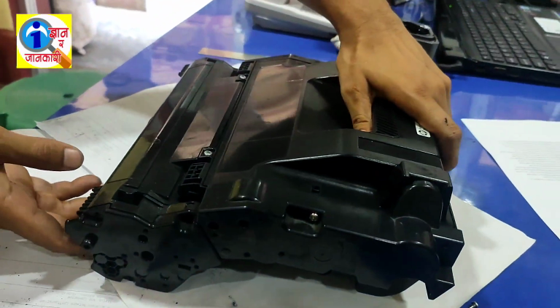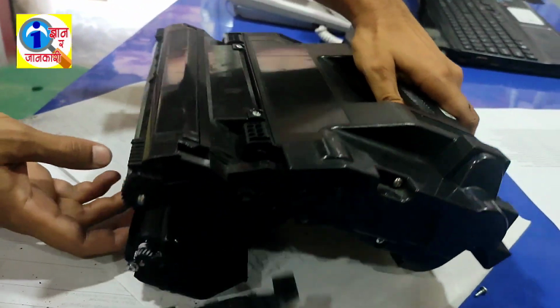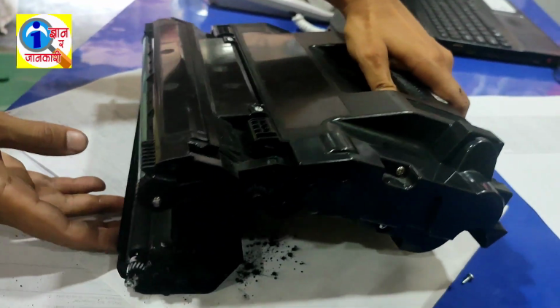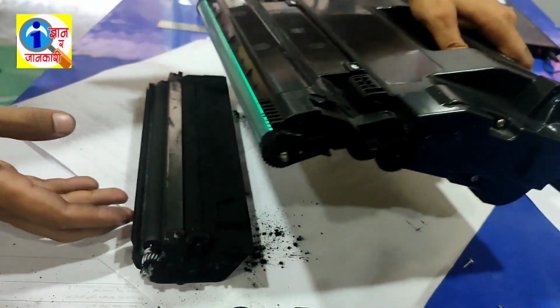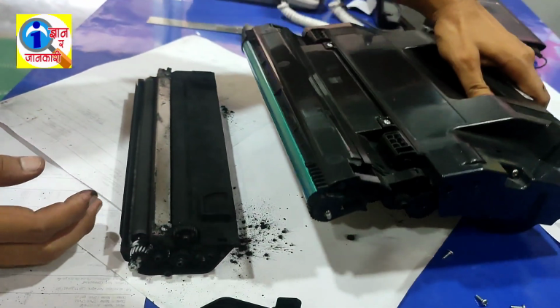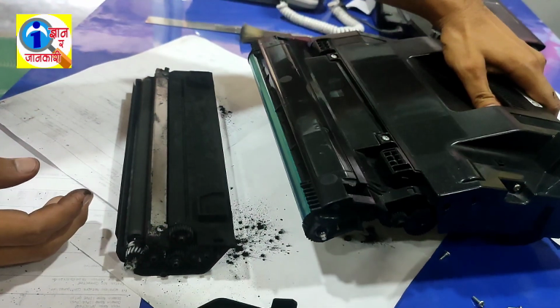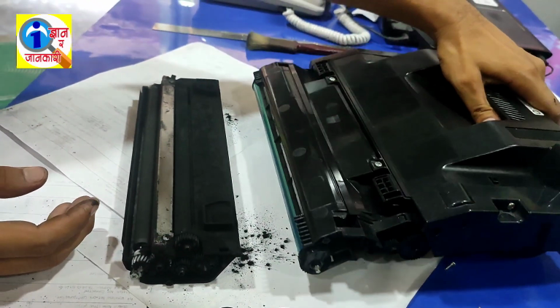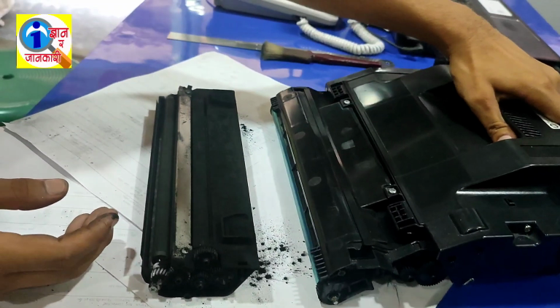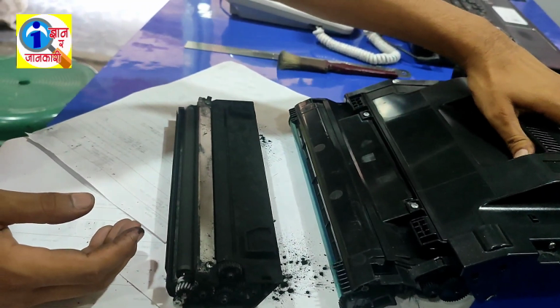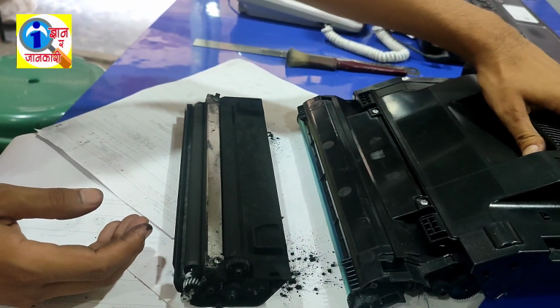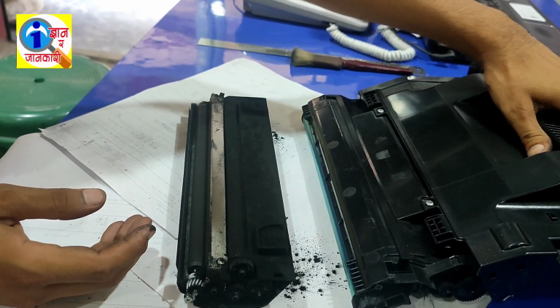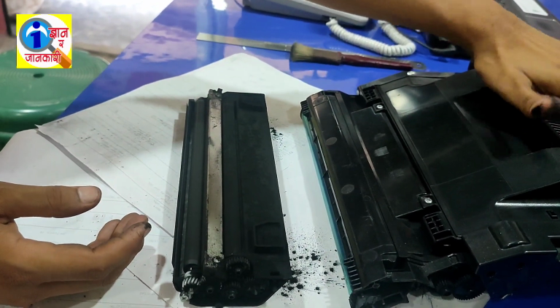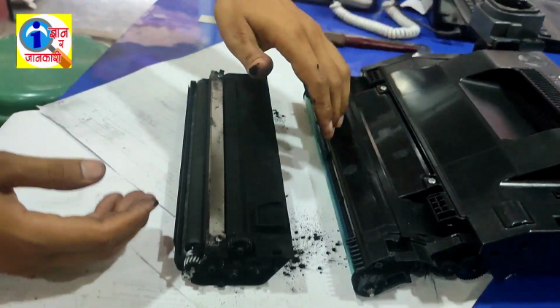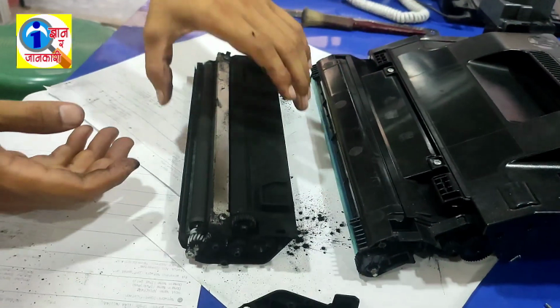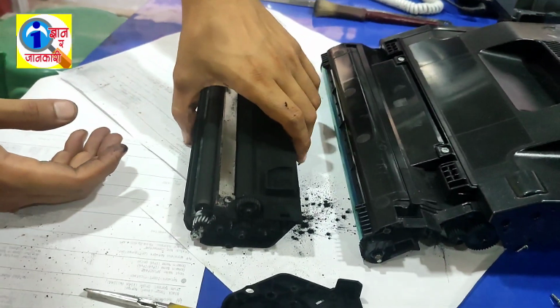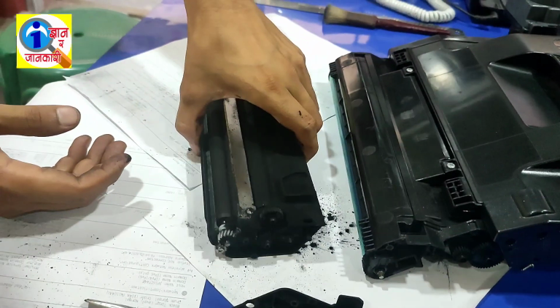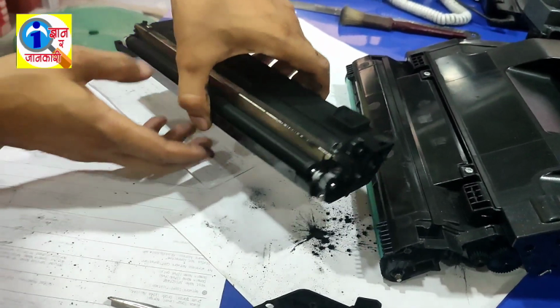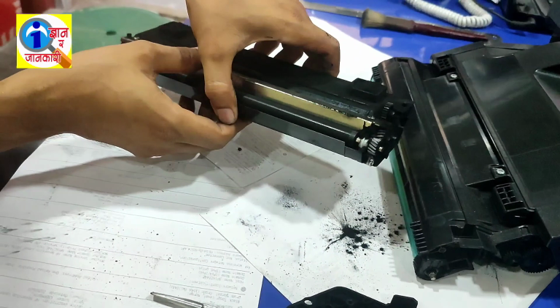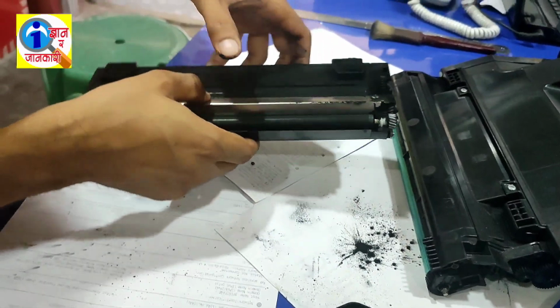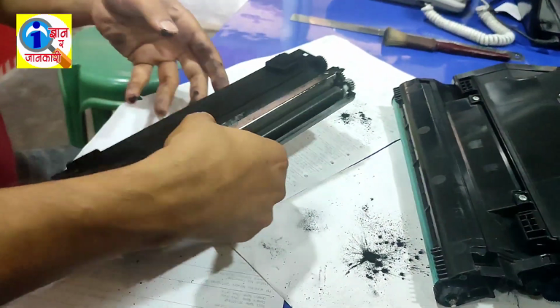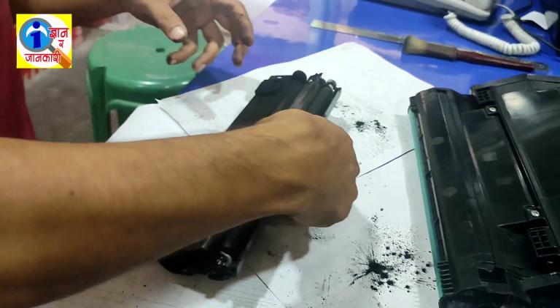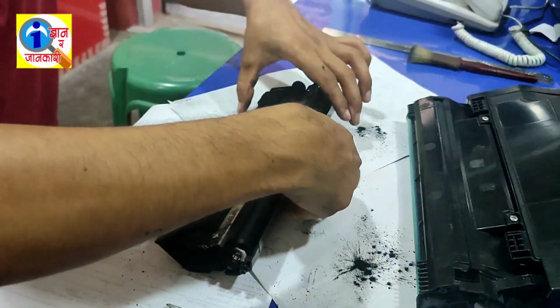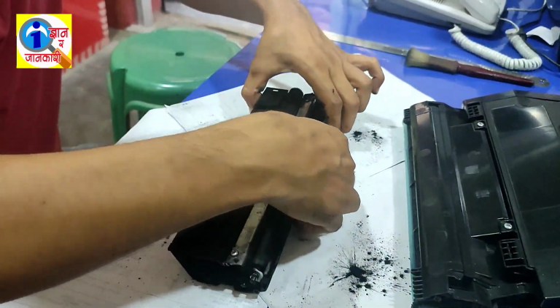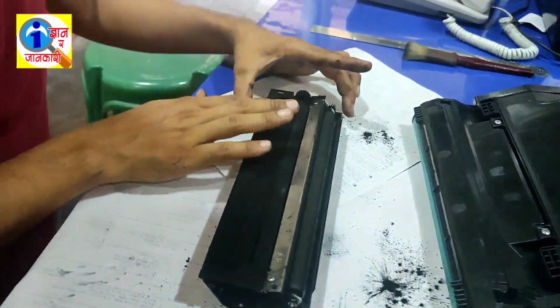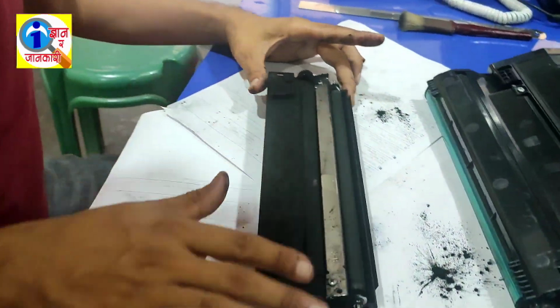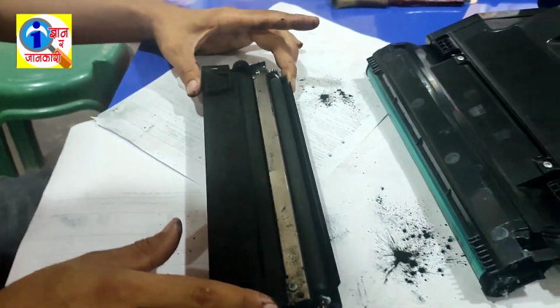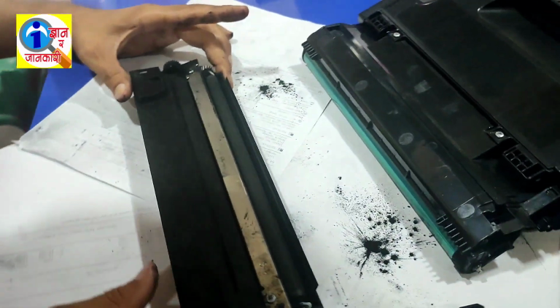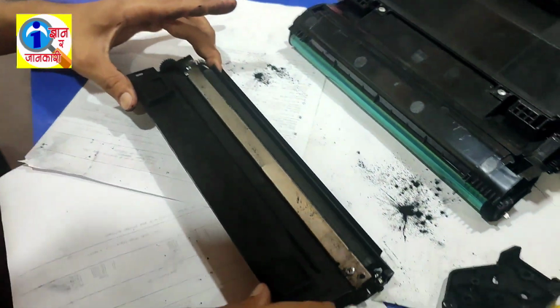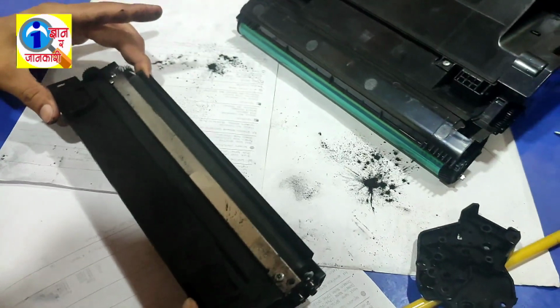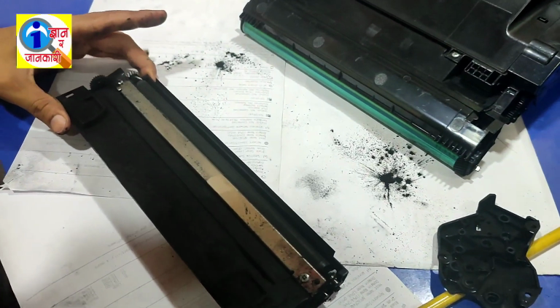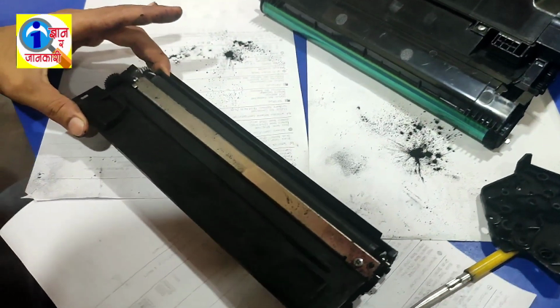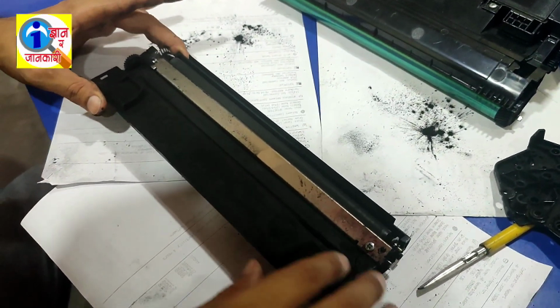By opening these screws, this is how the laser cut is in it.